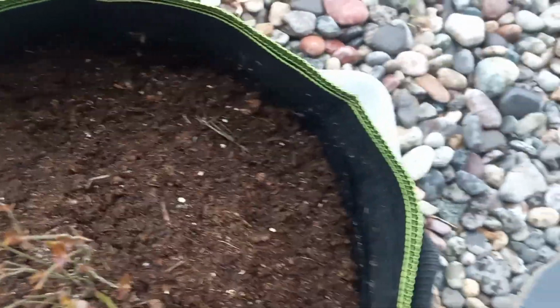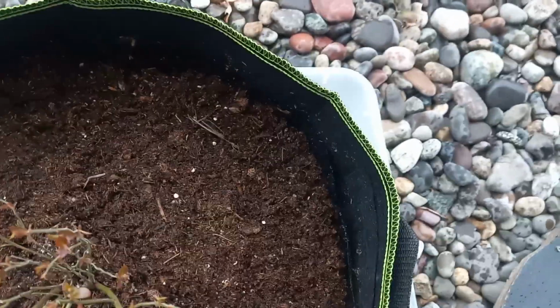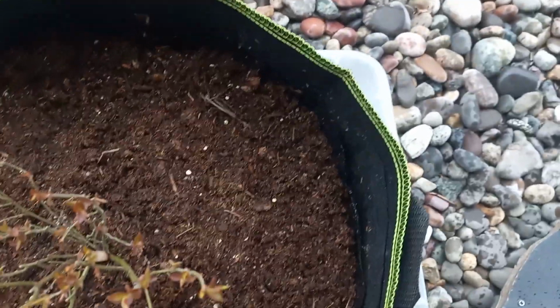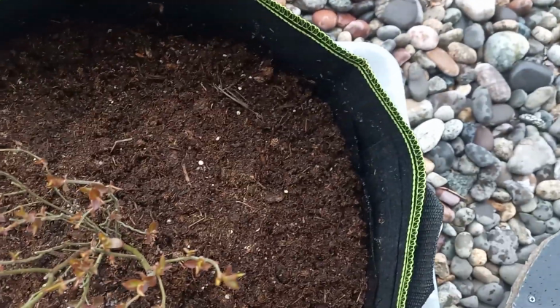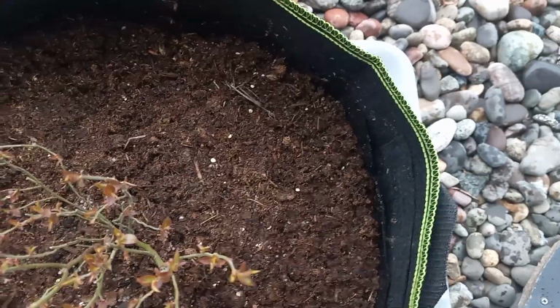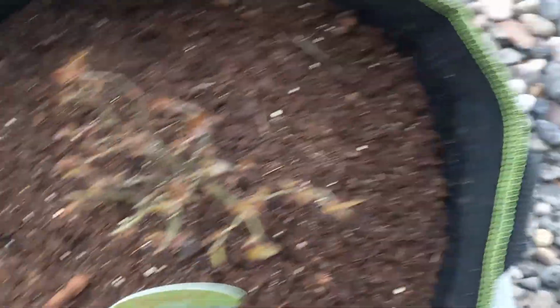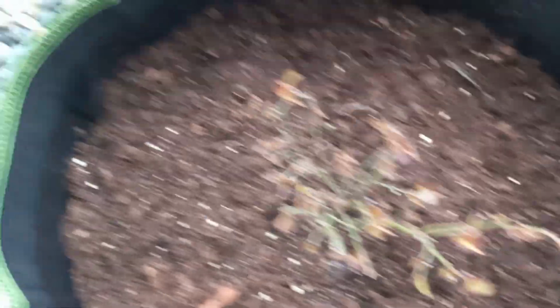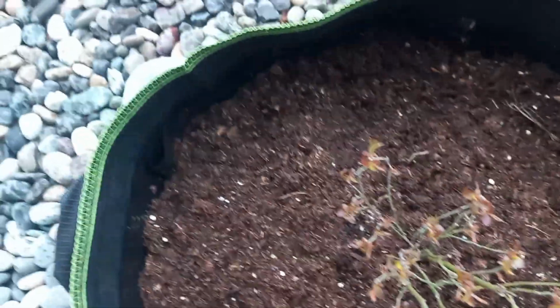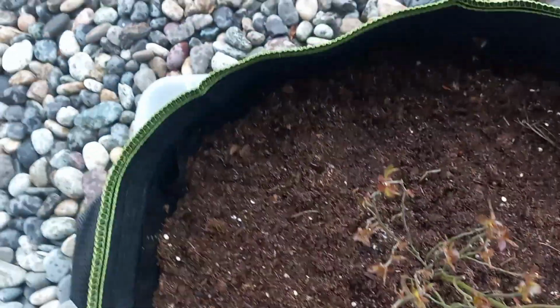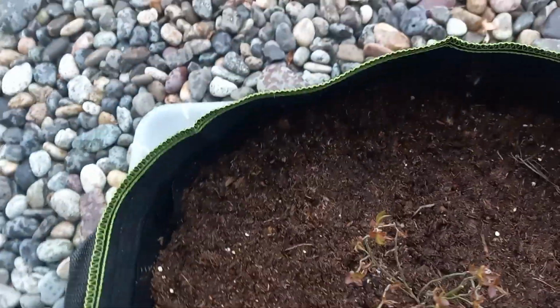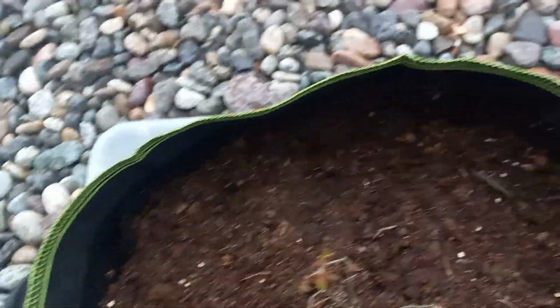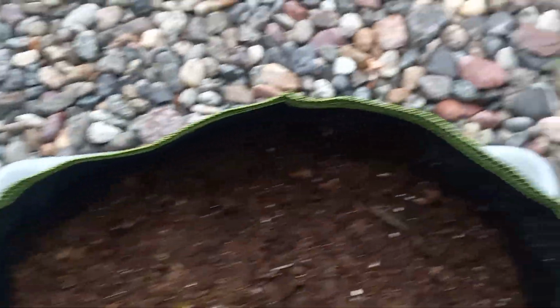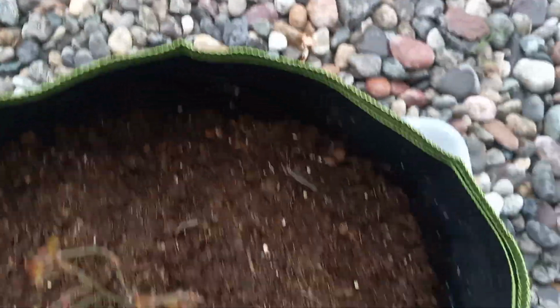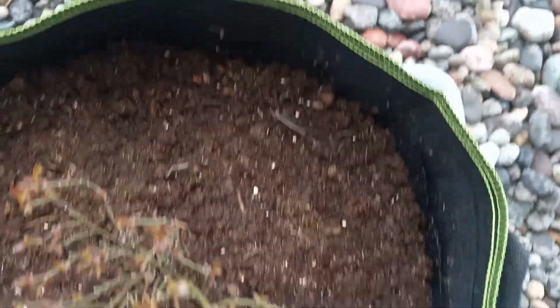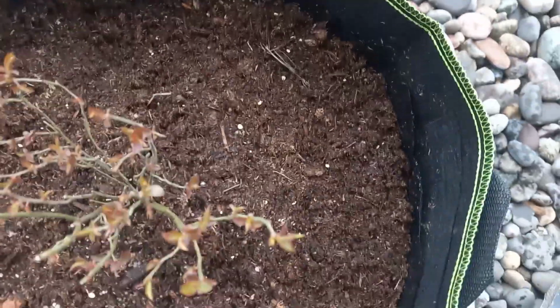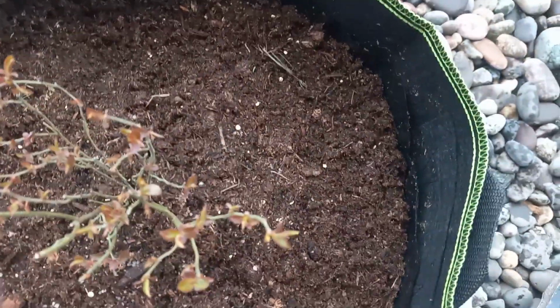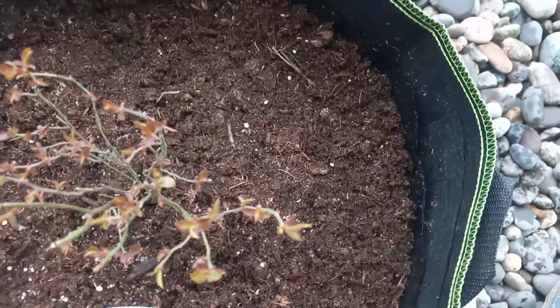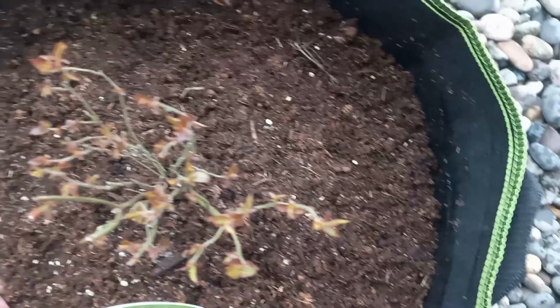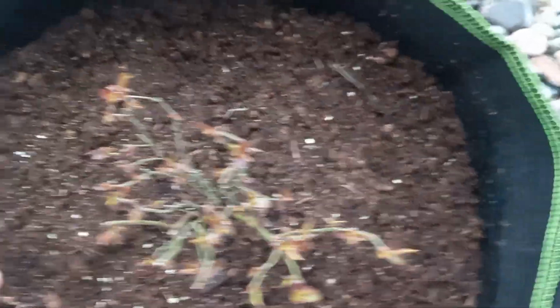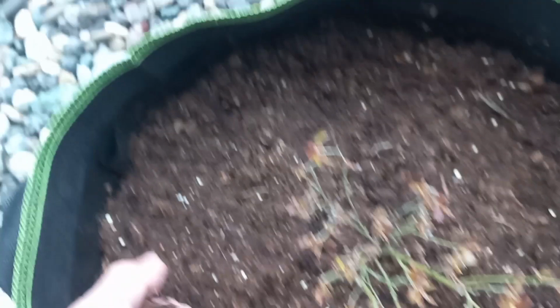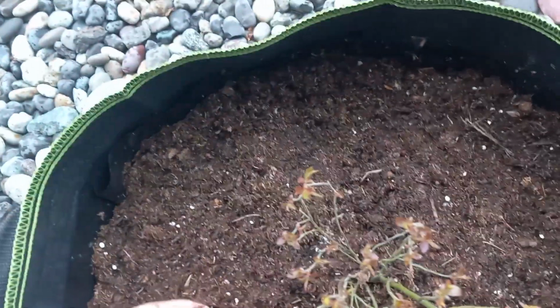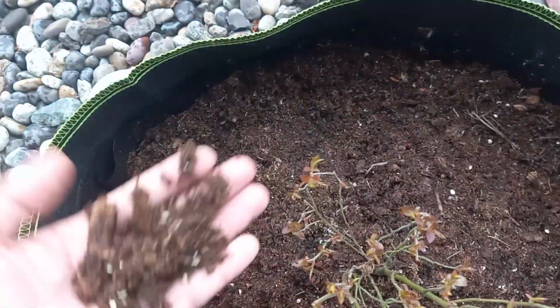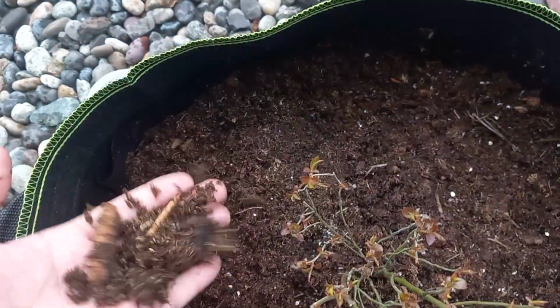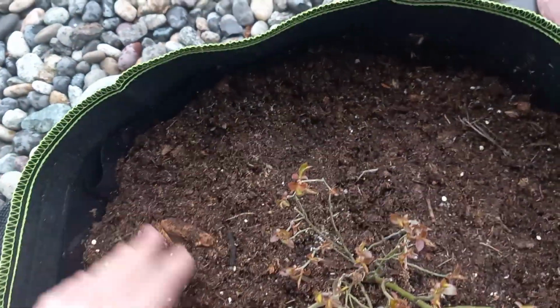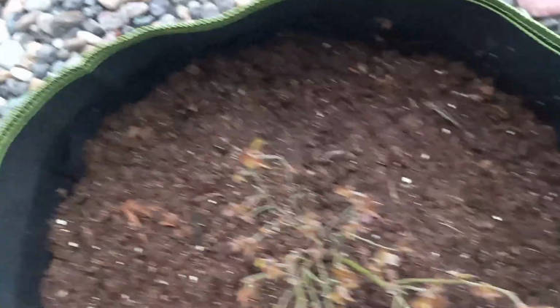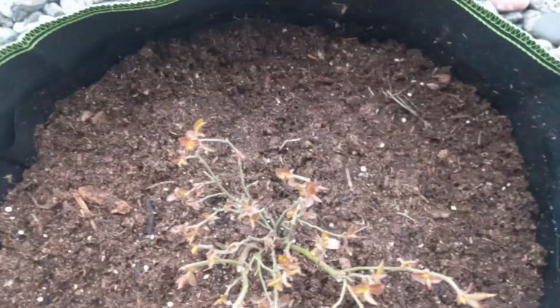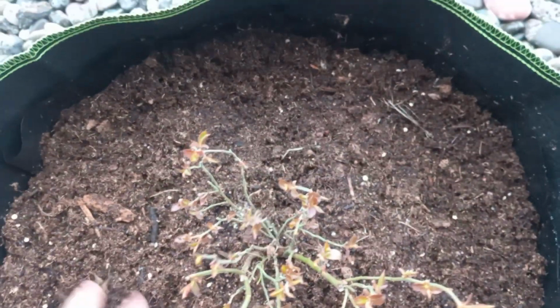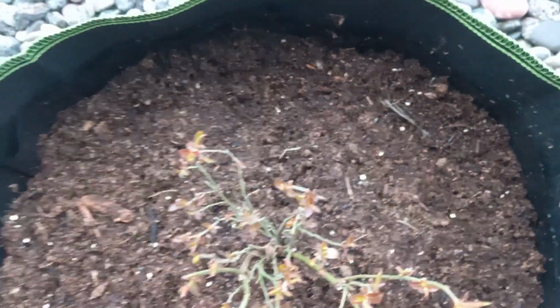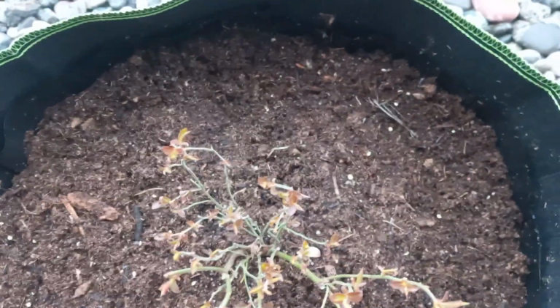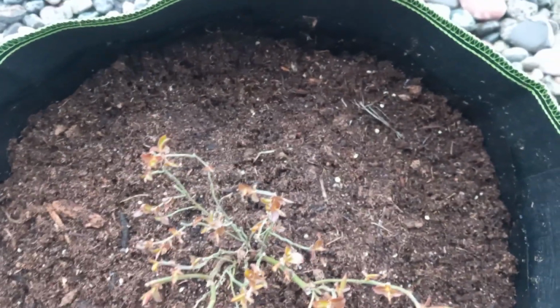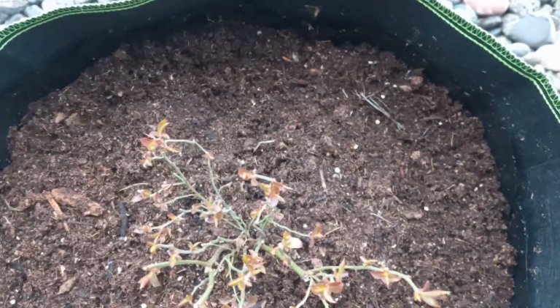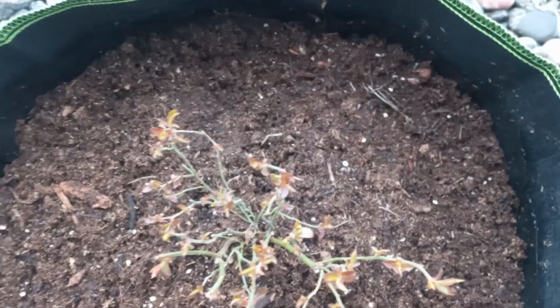Another thing is this will save me a lot of time in watering. And the bigger the grow bag you have, you don't have to water it as much.